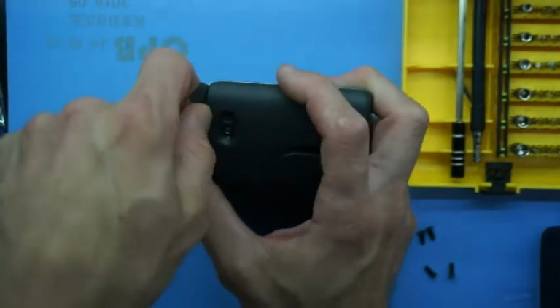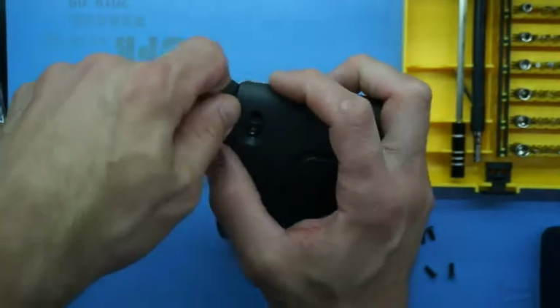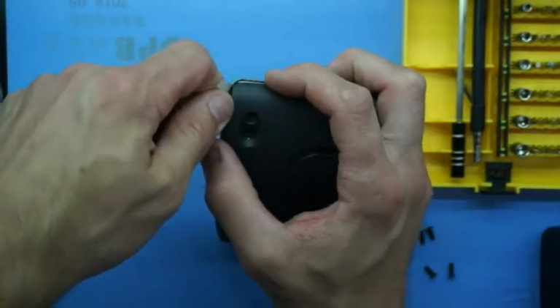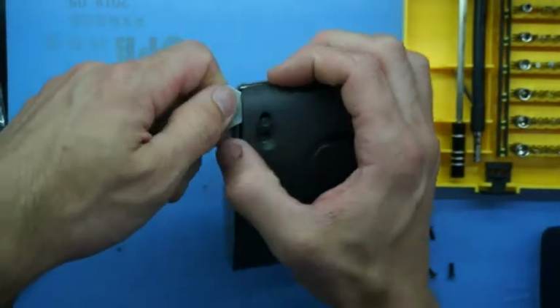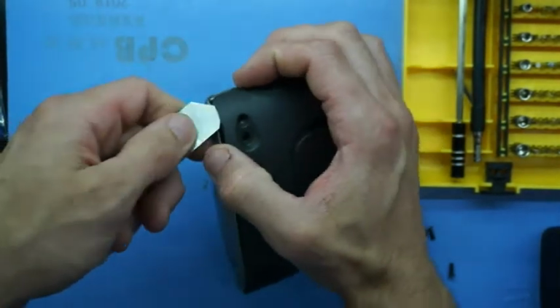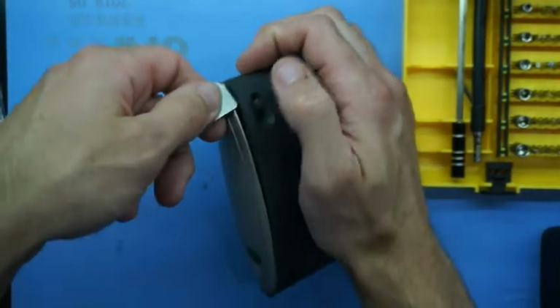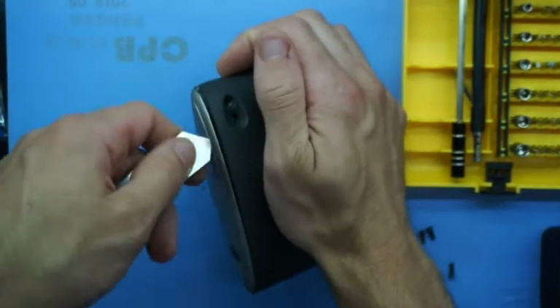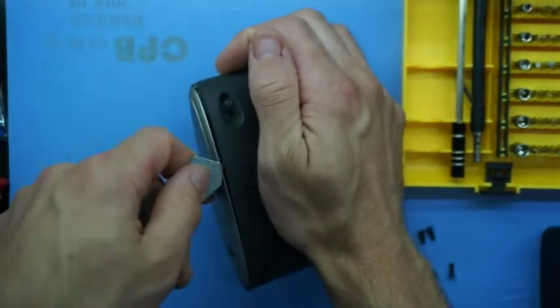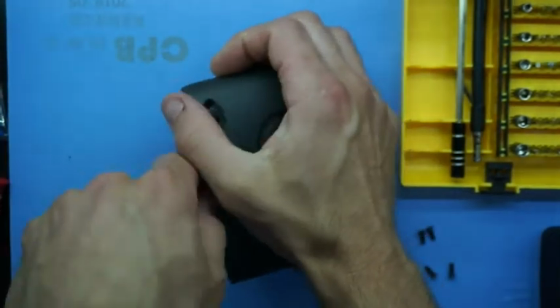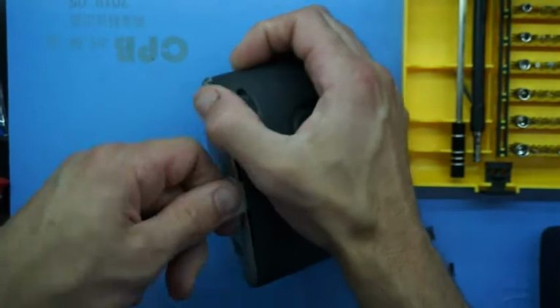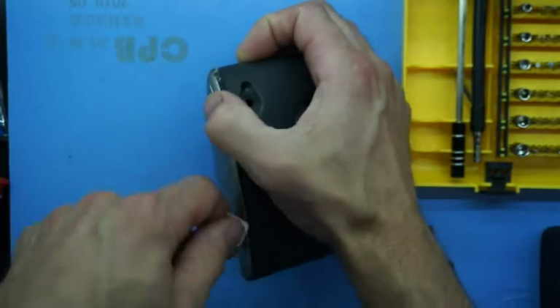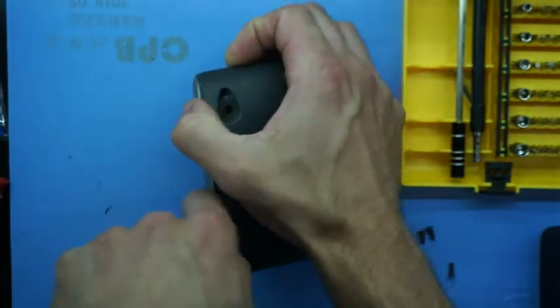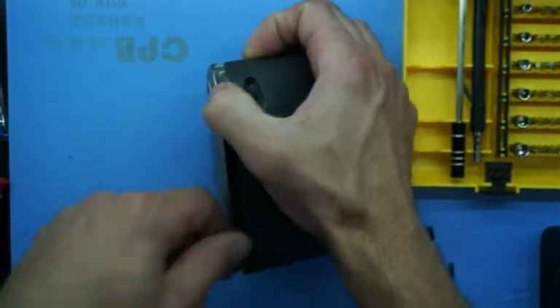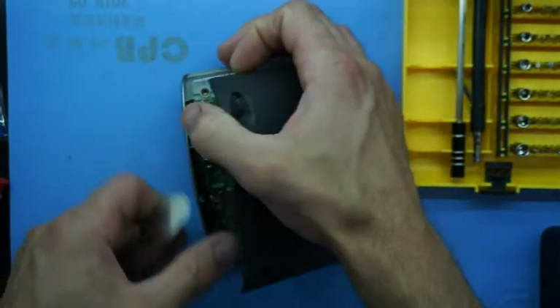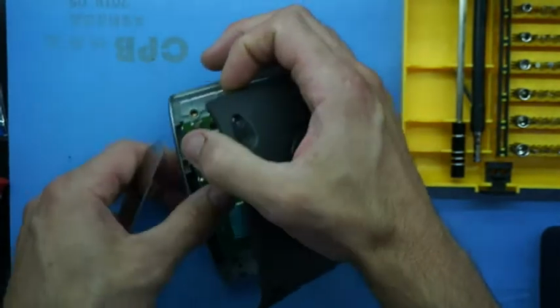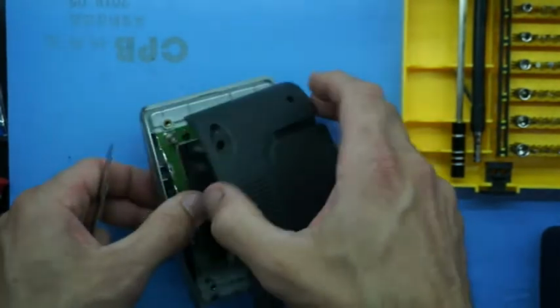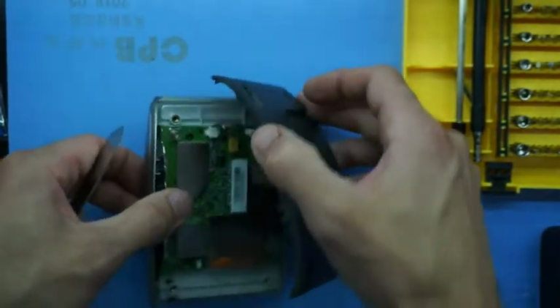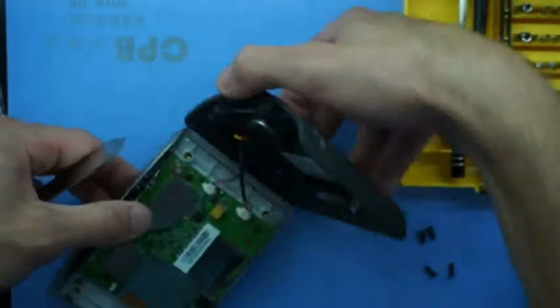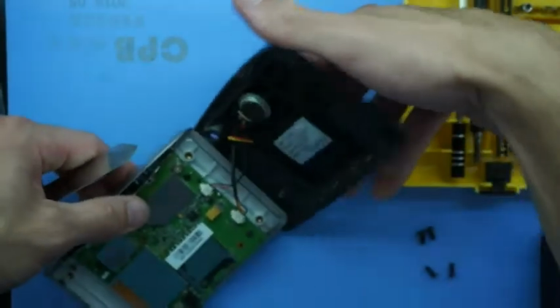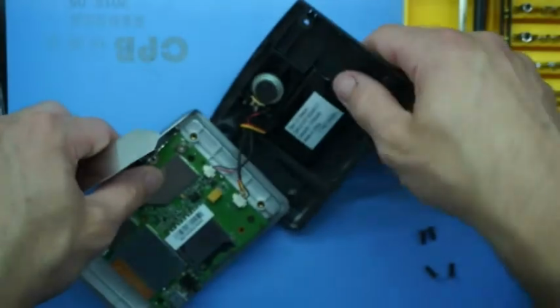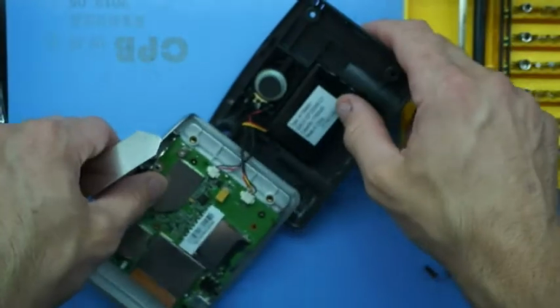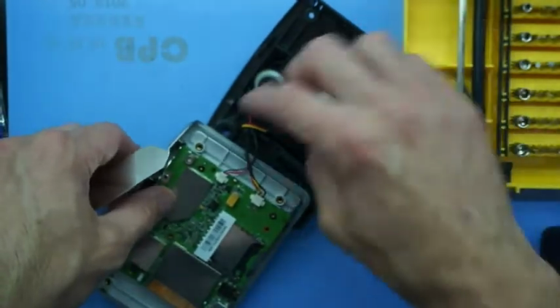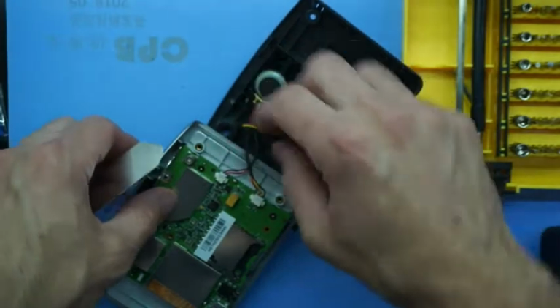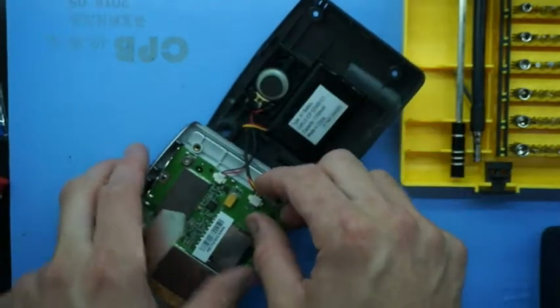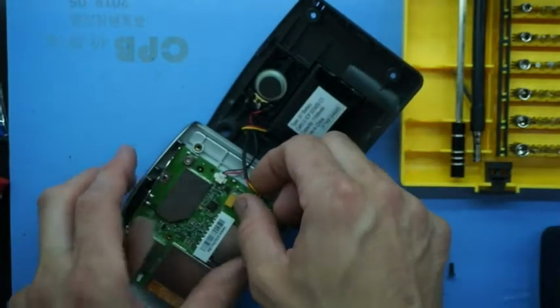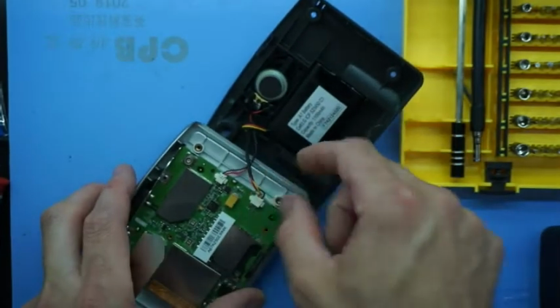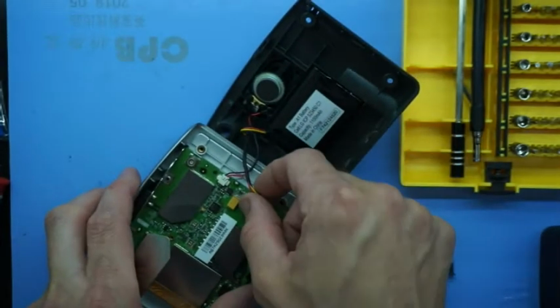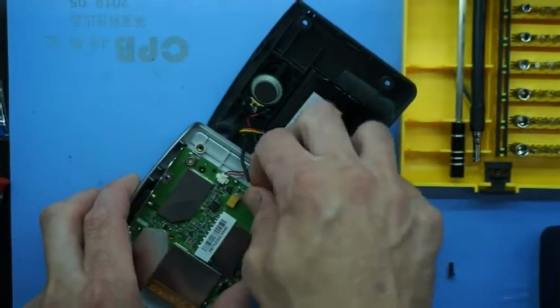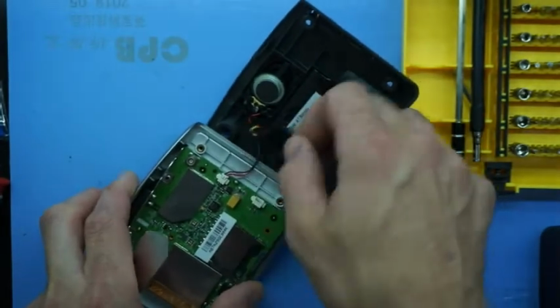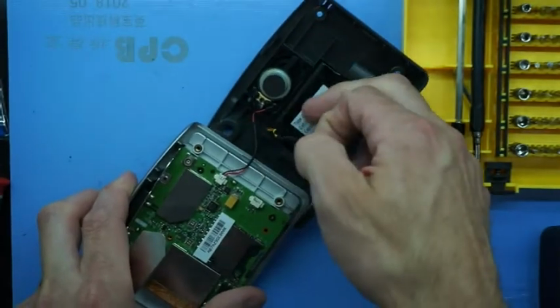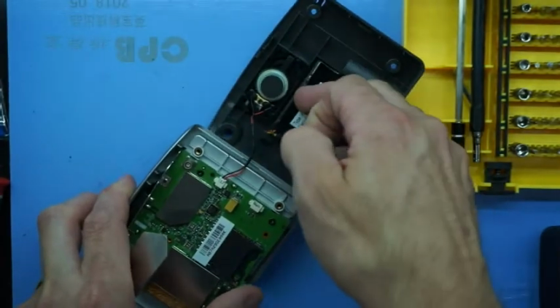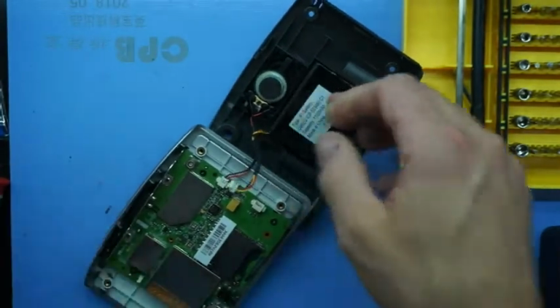Do note this opens relatively easier for me at least, just because I have had this open once before. When you do open it, be careful — there's one speaker connected and the battery itself.